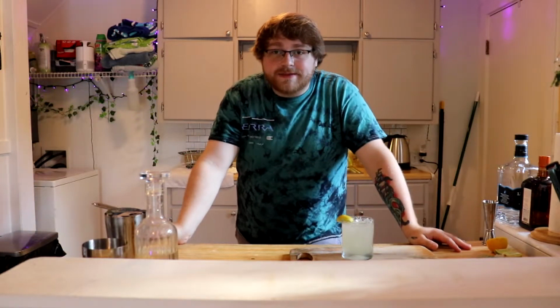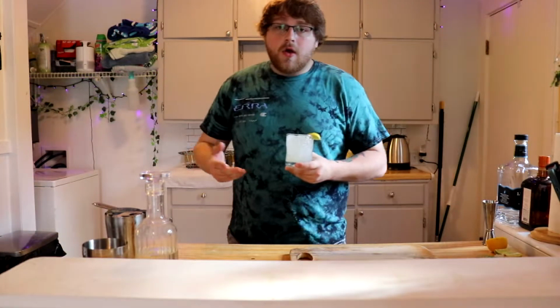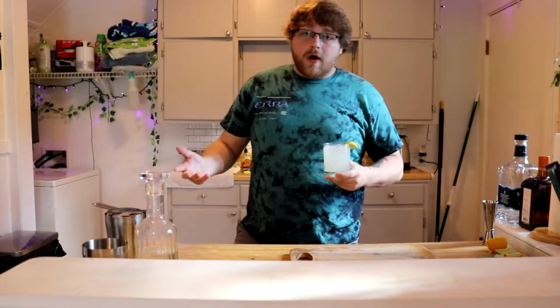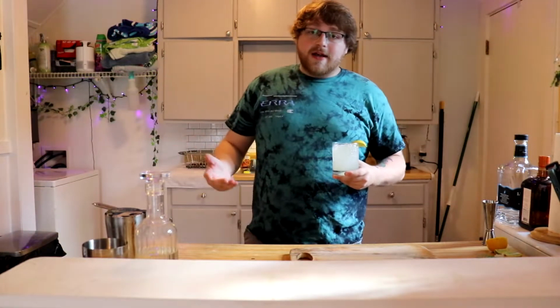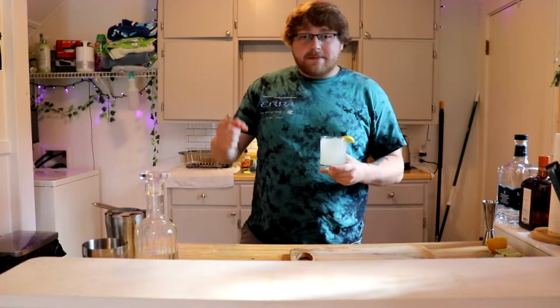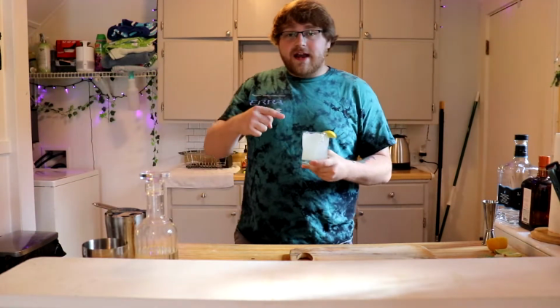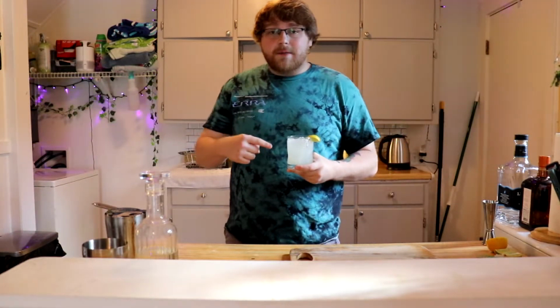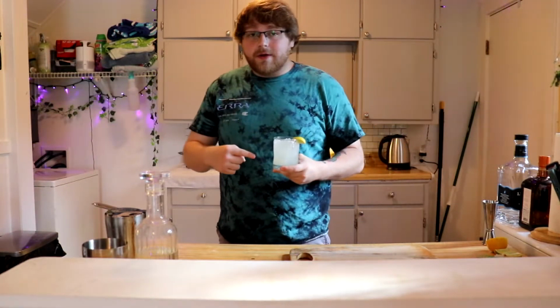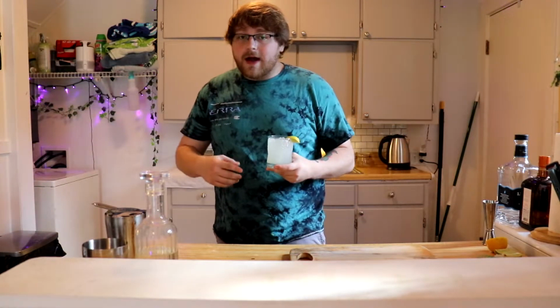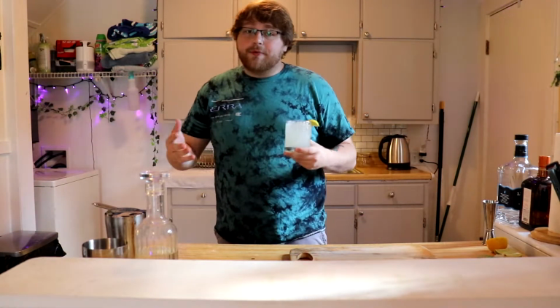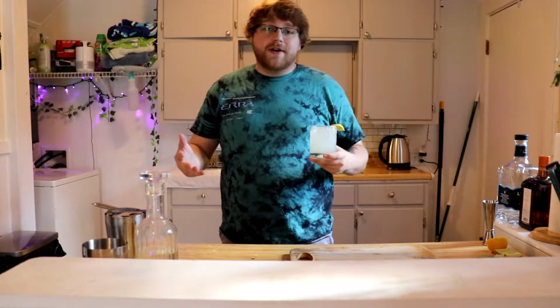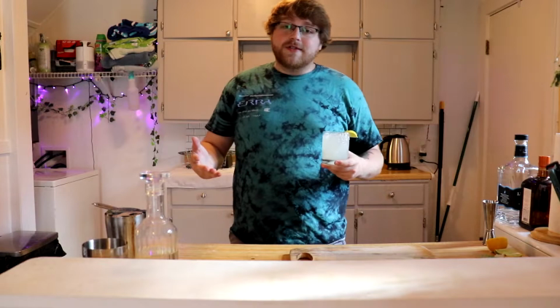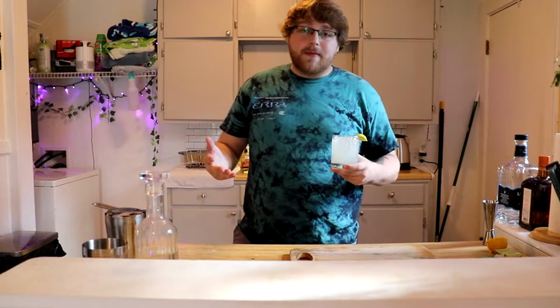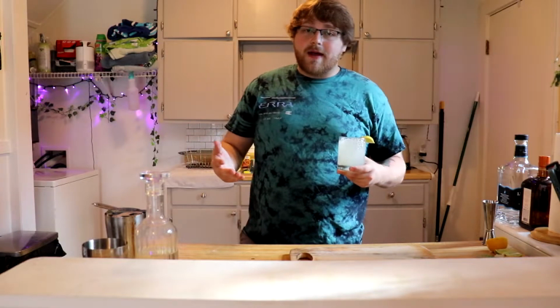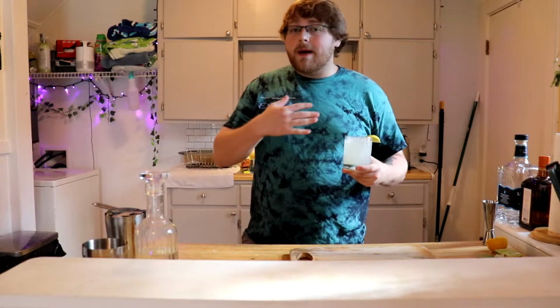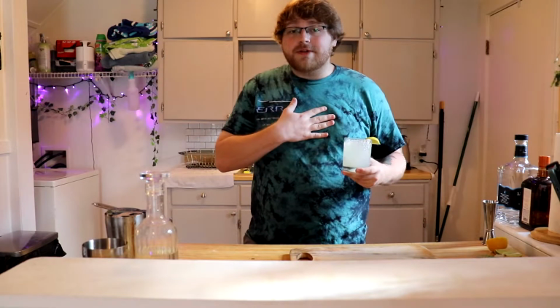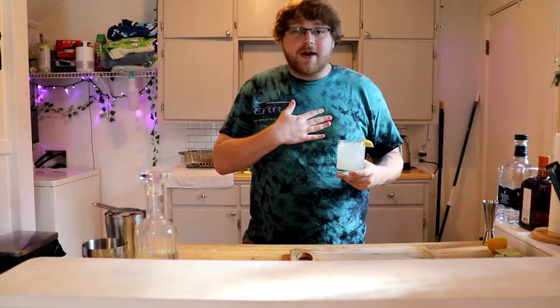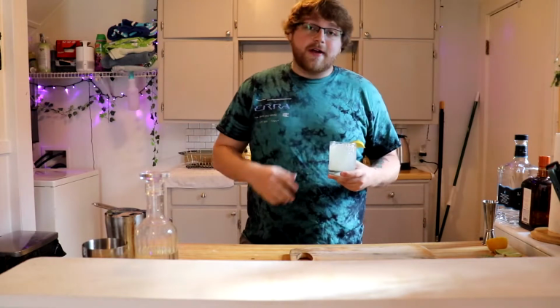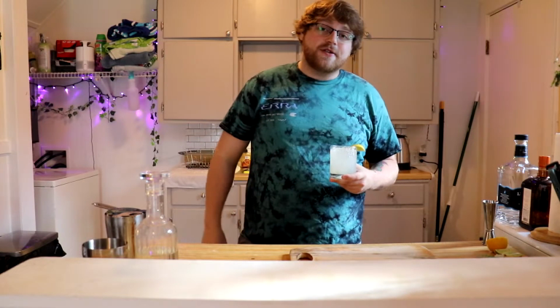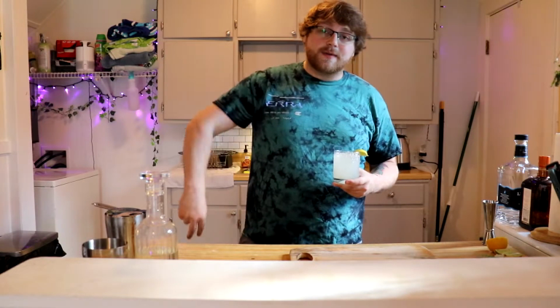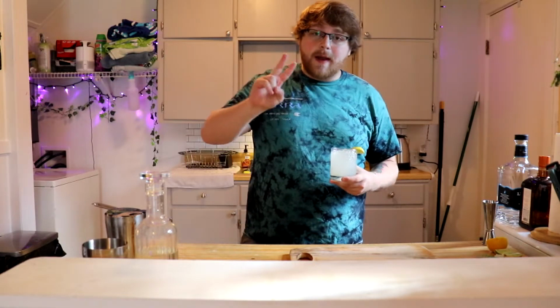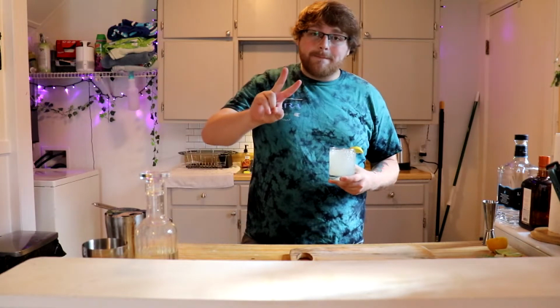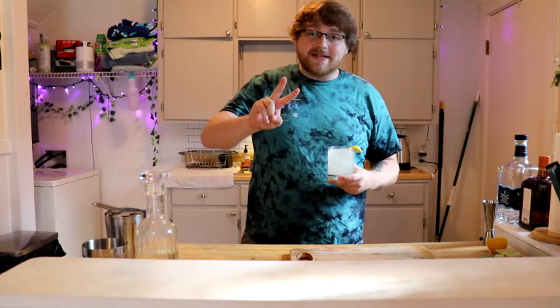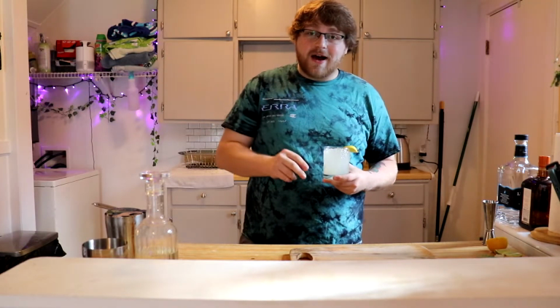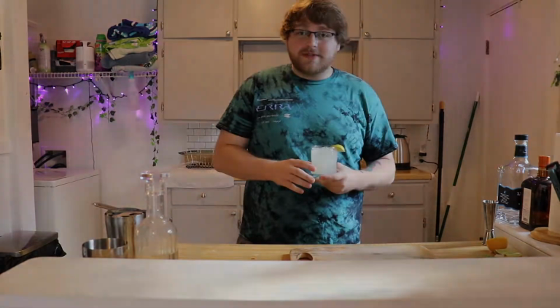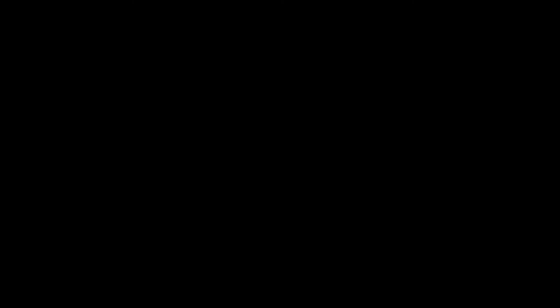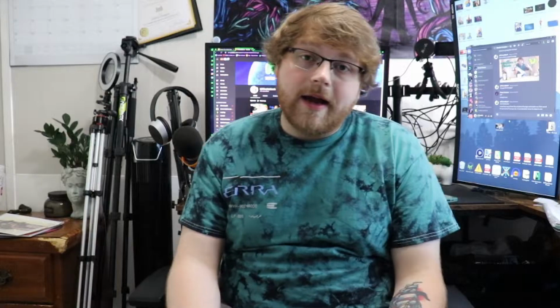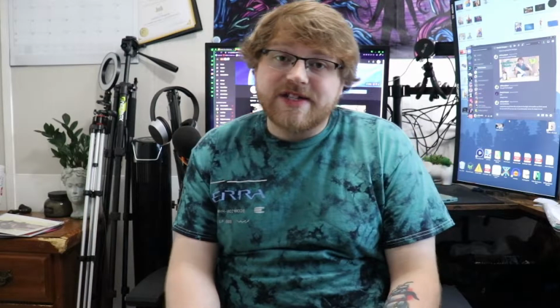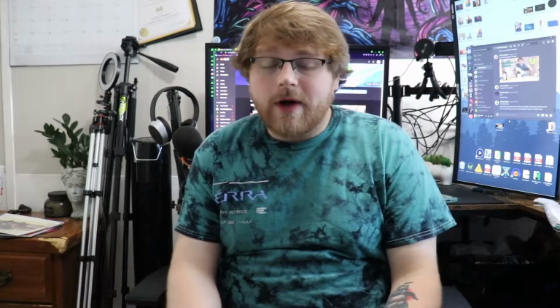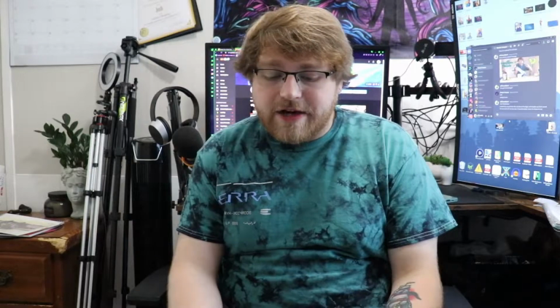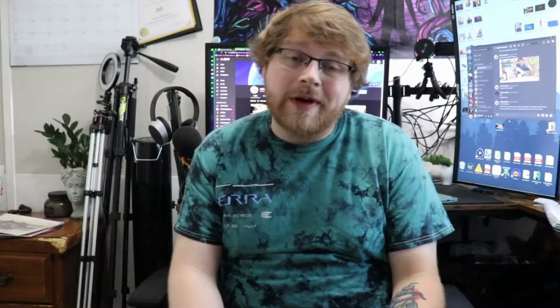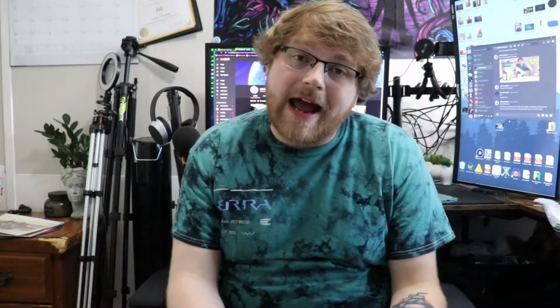Alright guys, this is my take on a margarita. I appreciate all of you stopping by. My name is Josh and I'll catch you in the next one. Peace out. Hey guys, I actually wanted to add something to the video.